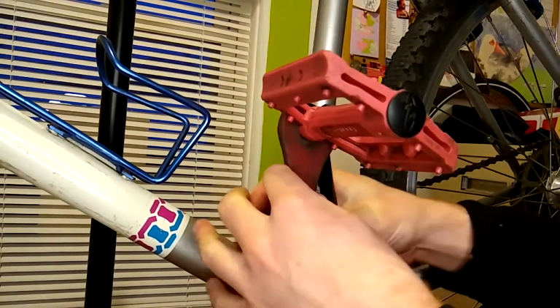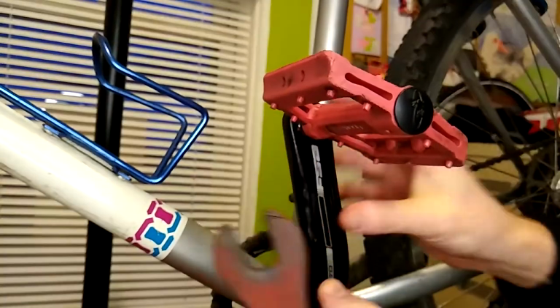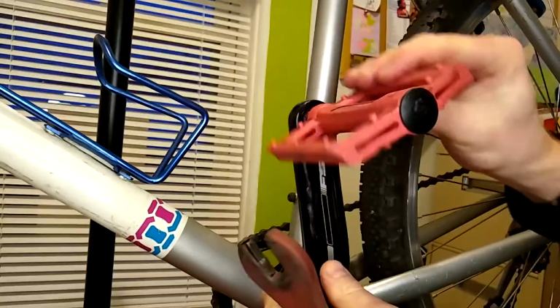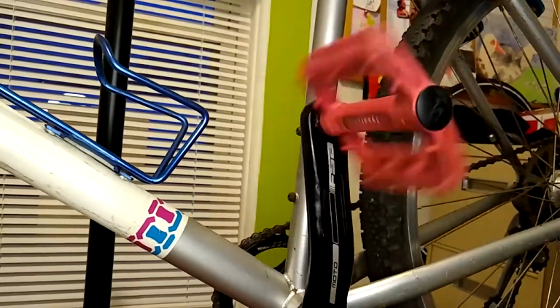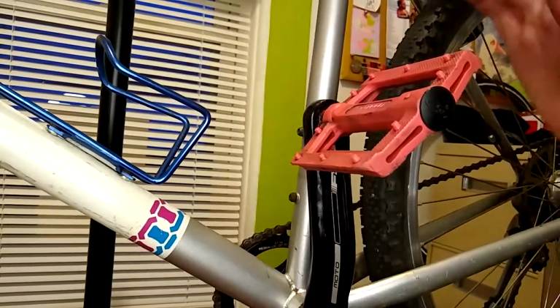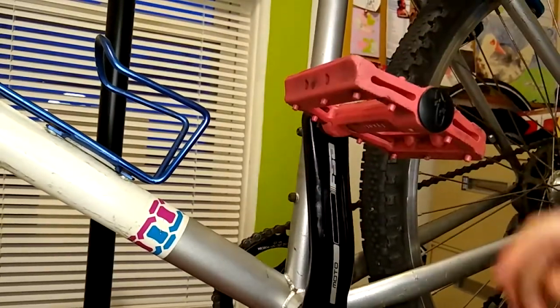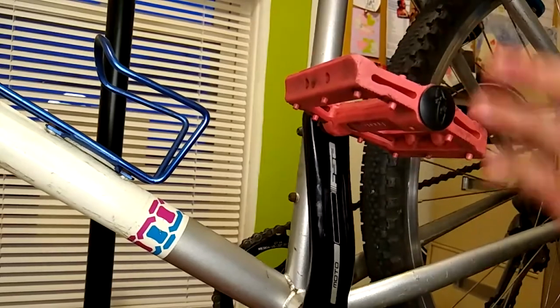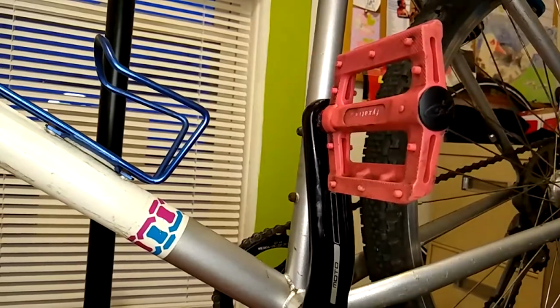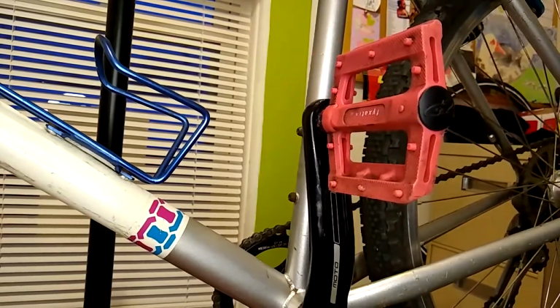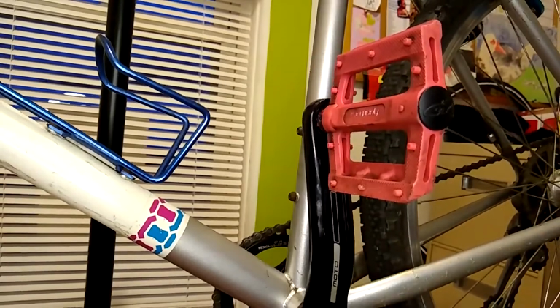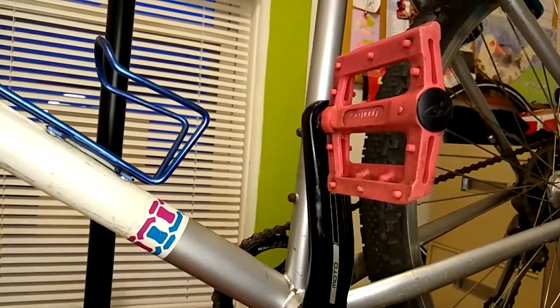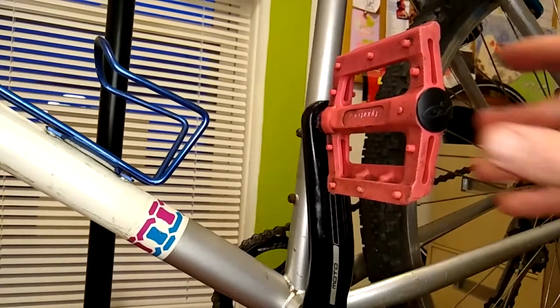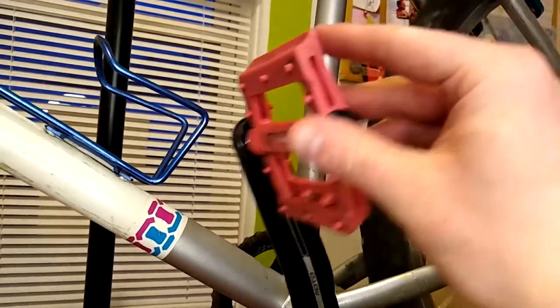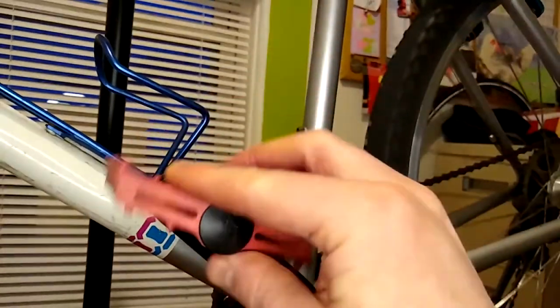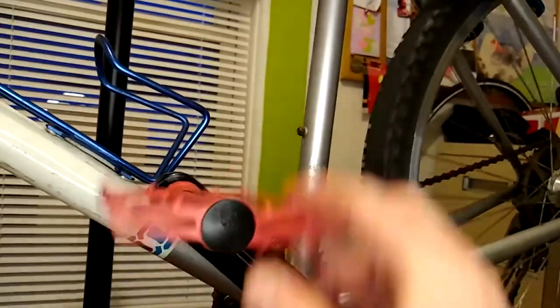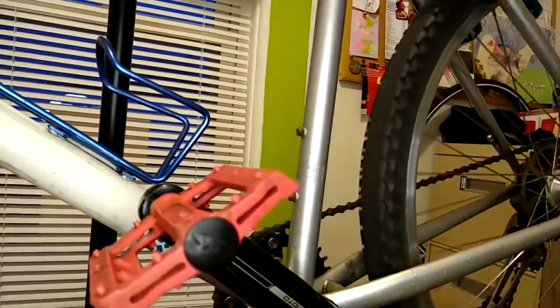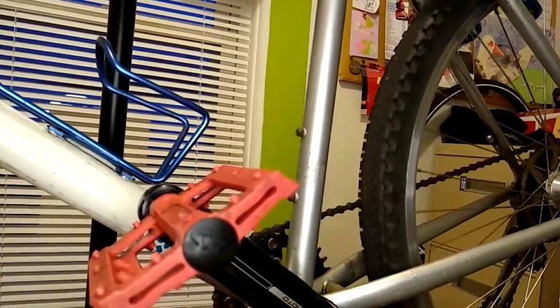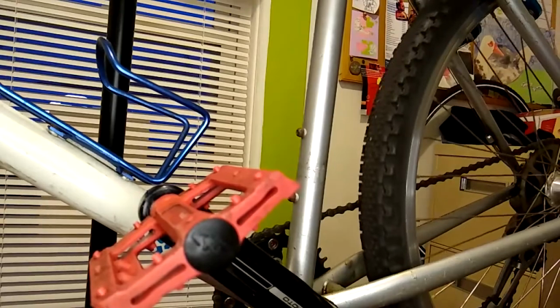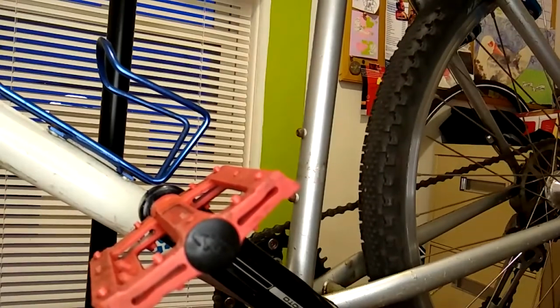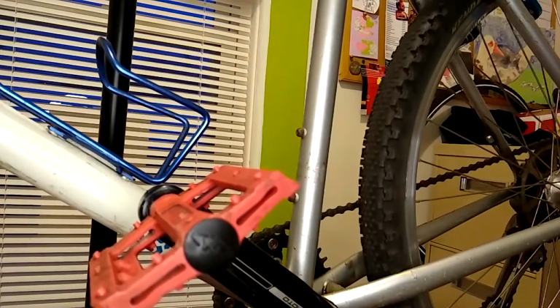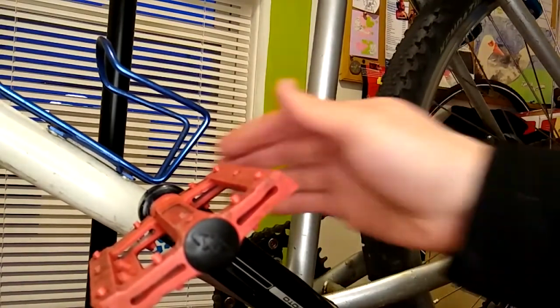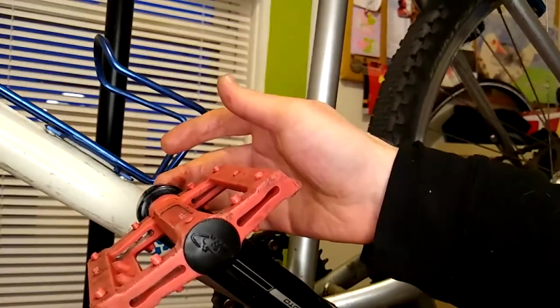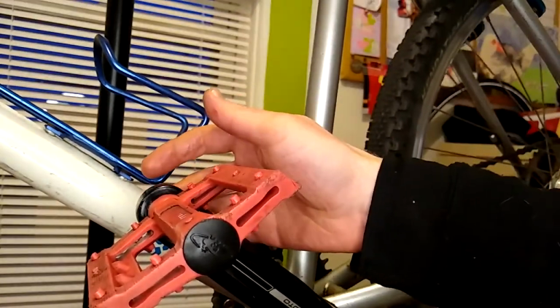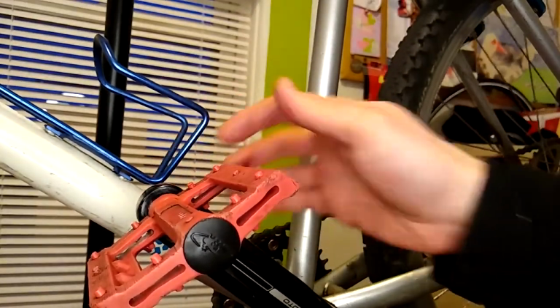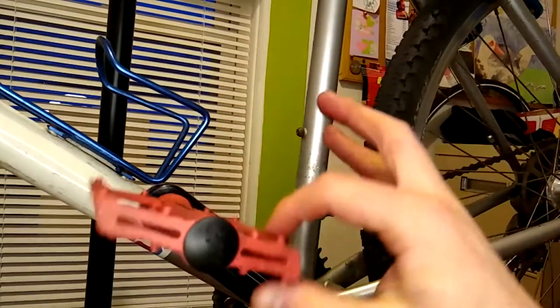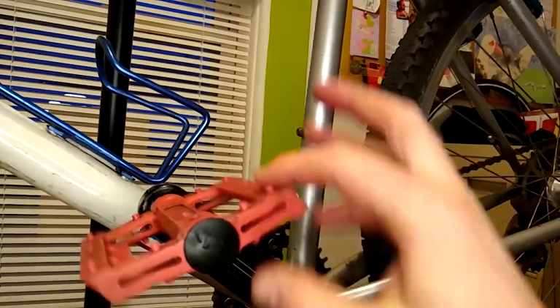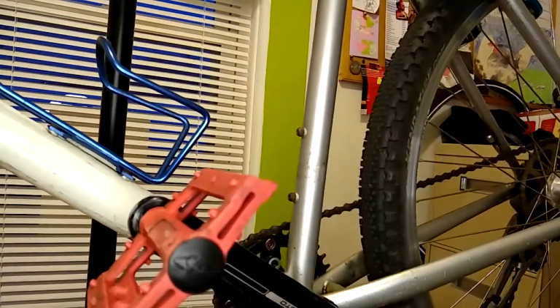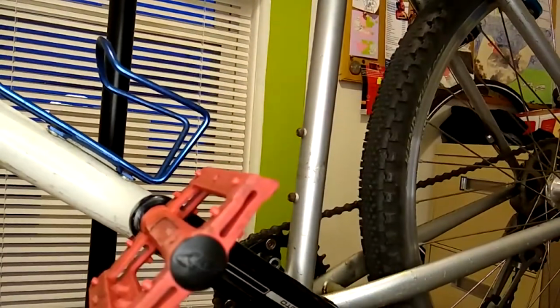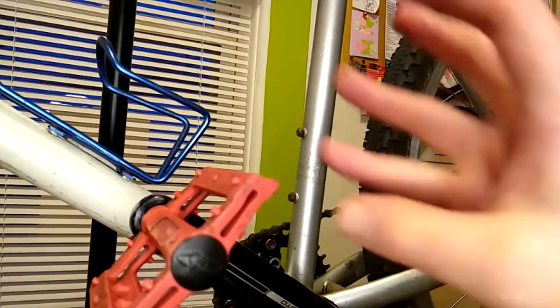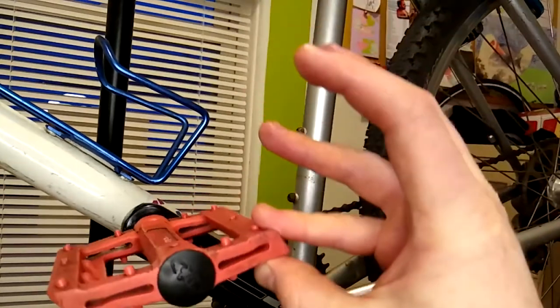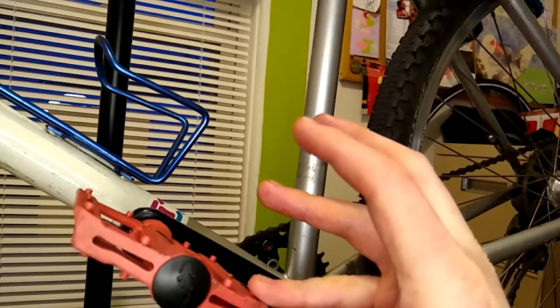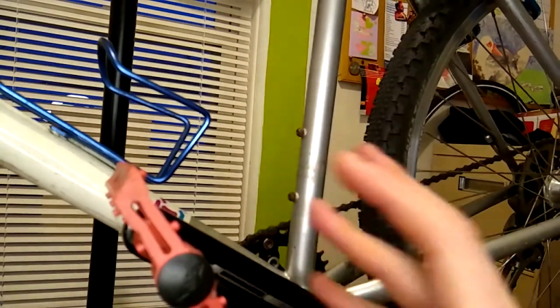So there it is, an easy DIY pedal thread chasing tool. This tool worked for me in this instance. I haven't tried it on any severely stripped threads yet, so I can't guarantee it'll work in every situation, but maybe it'll help. Thank you for watching.